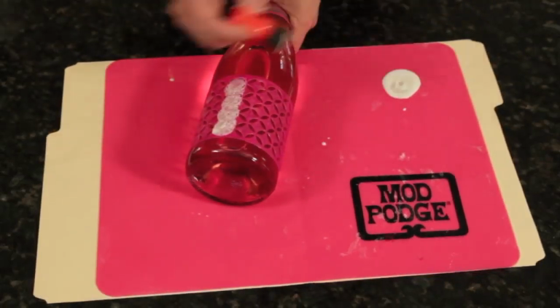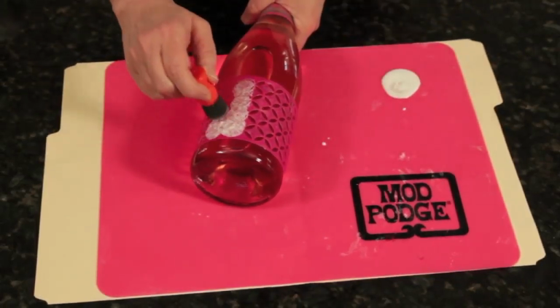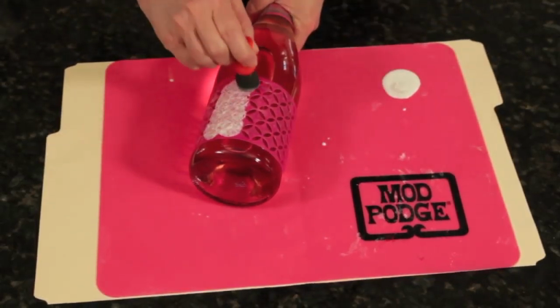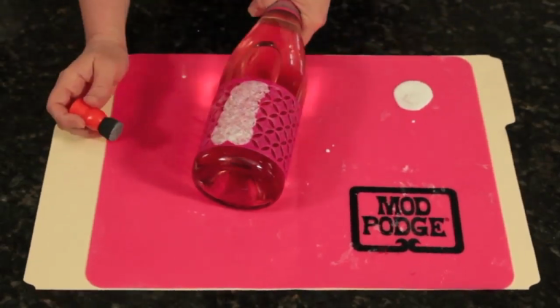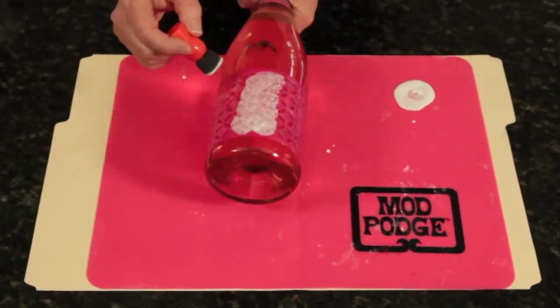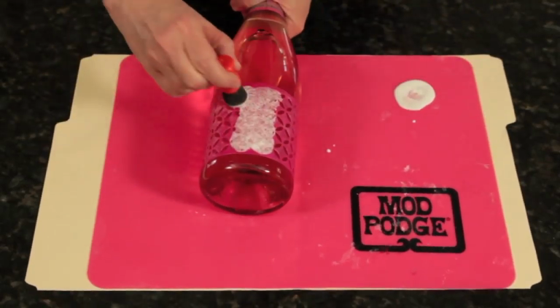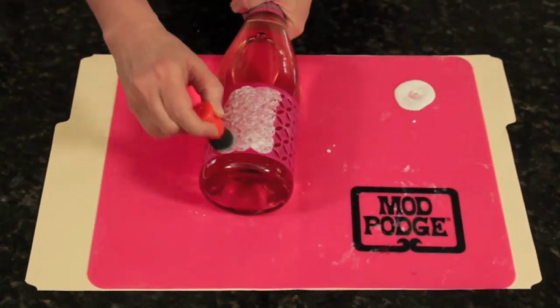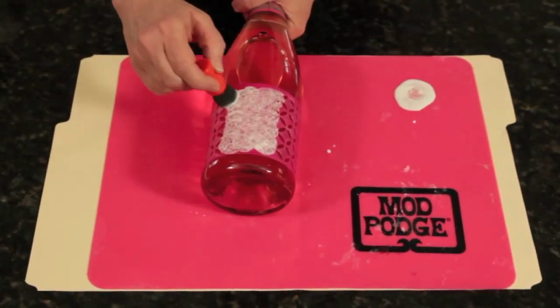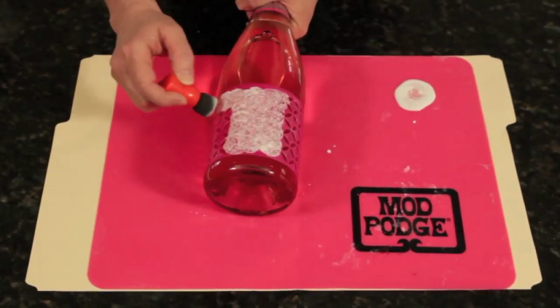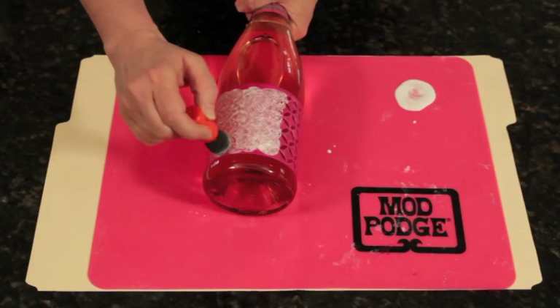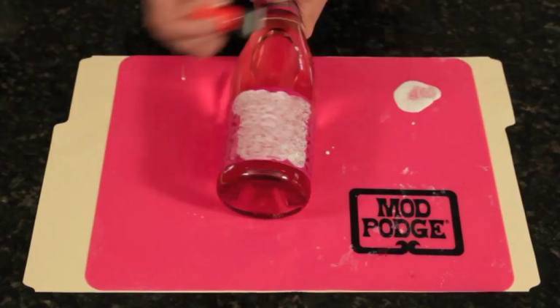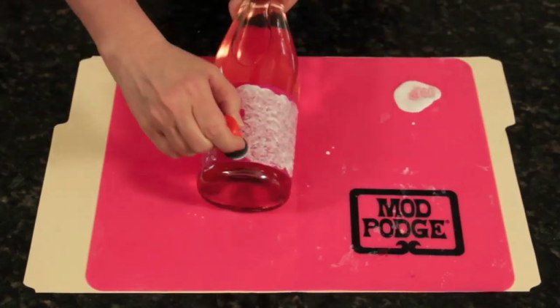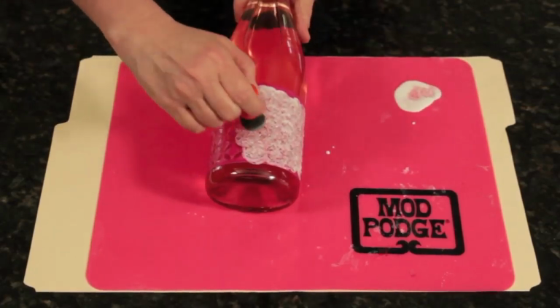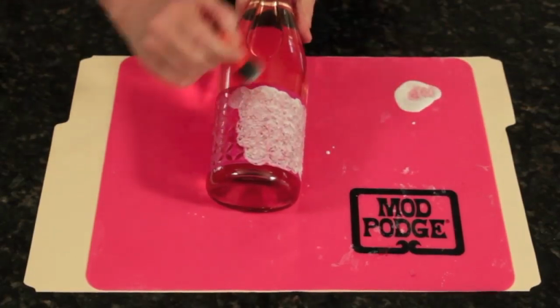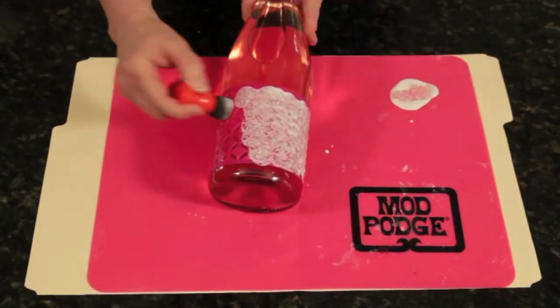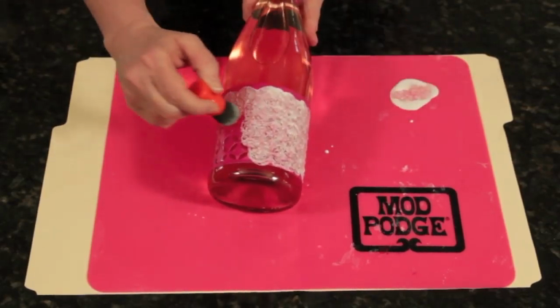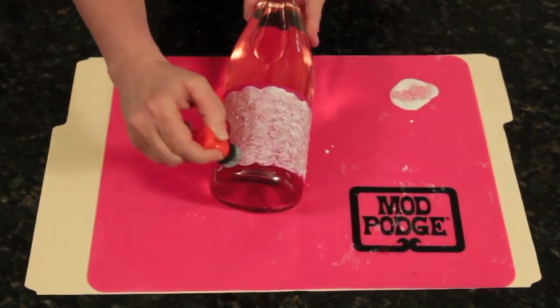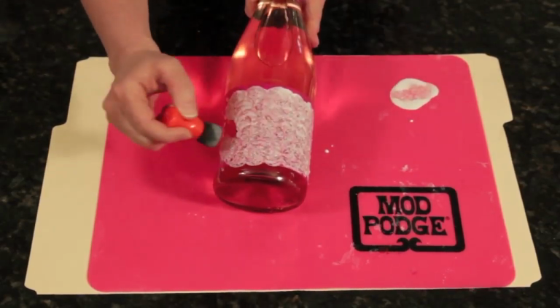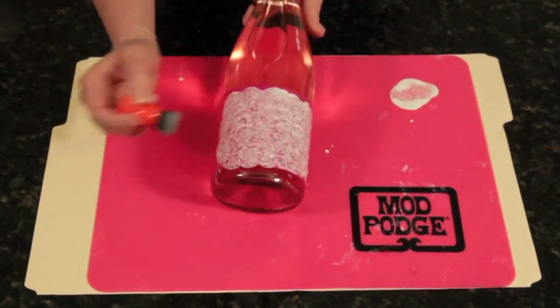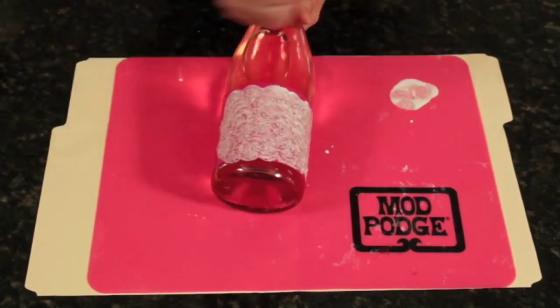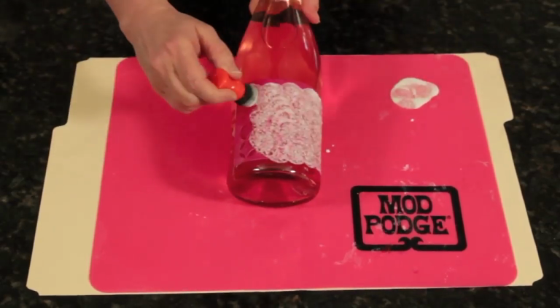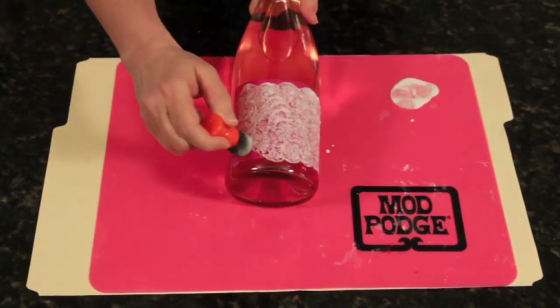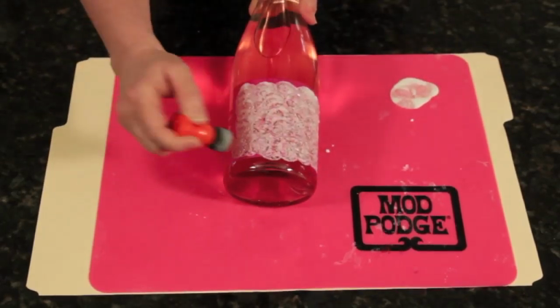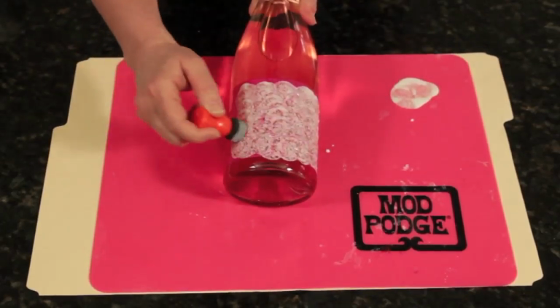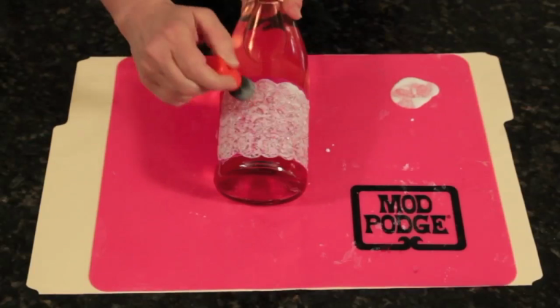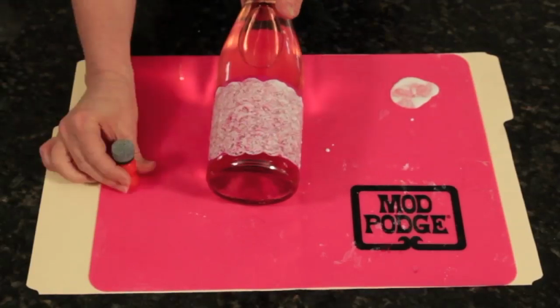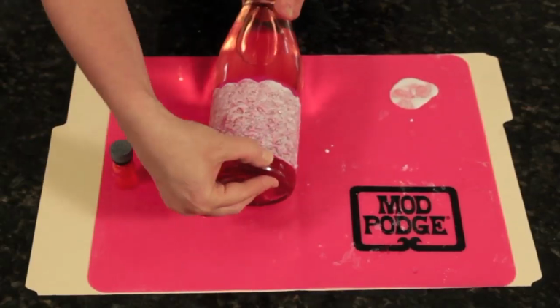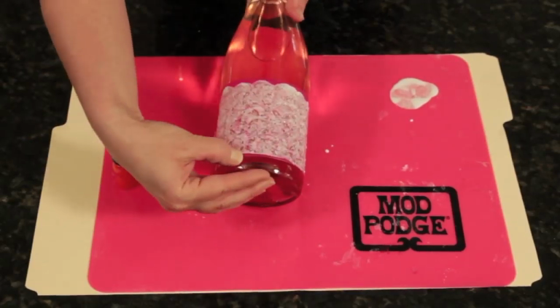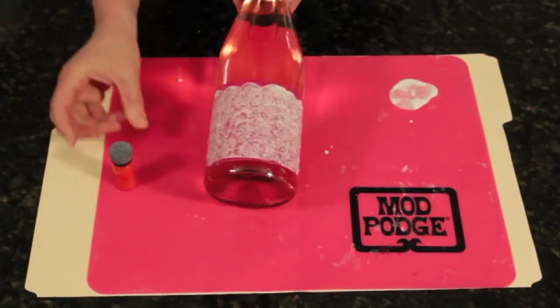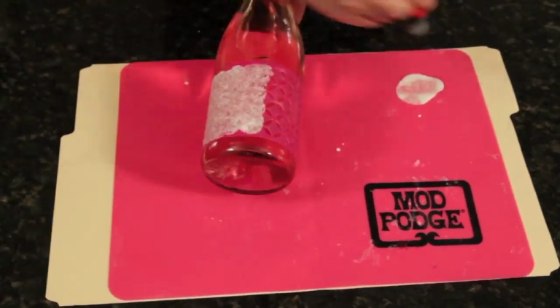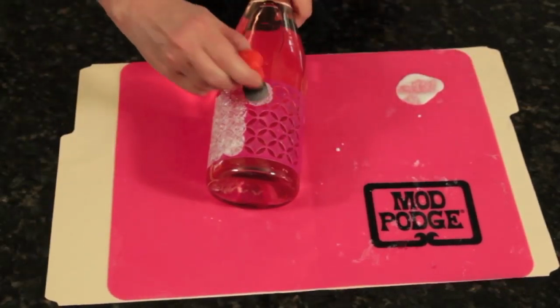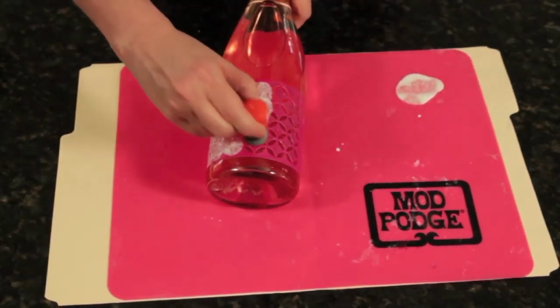Dip your spouncer brush into the Mod Podge and apply over the entire stencil. If you make a mistake and go over the edge, don't worry. Just wipe it with your hand.